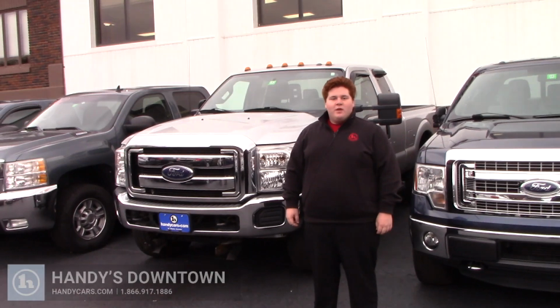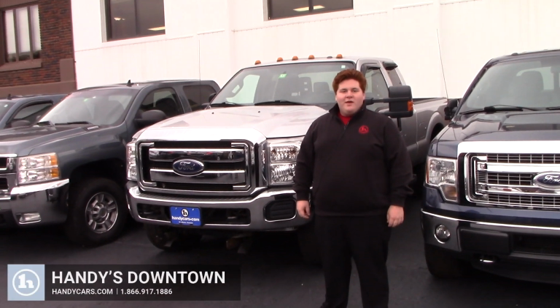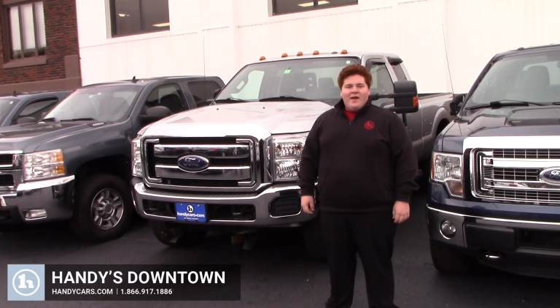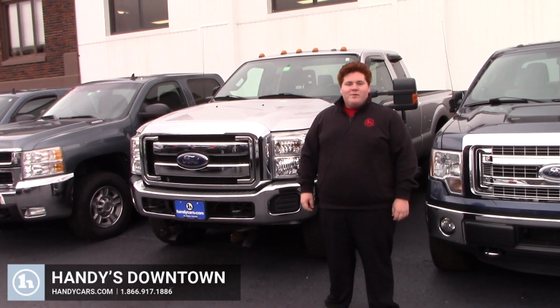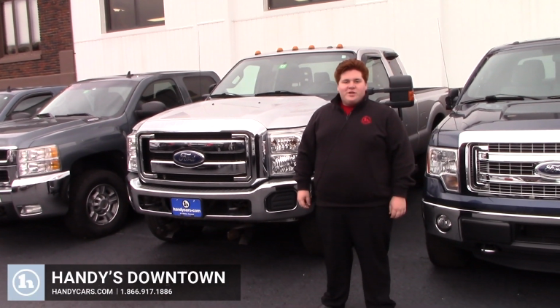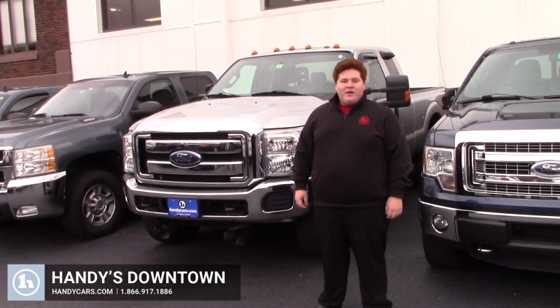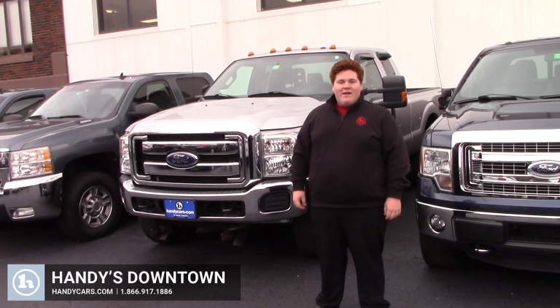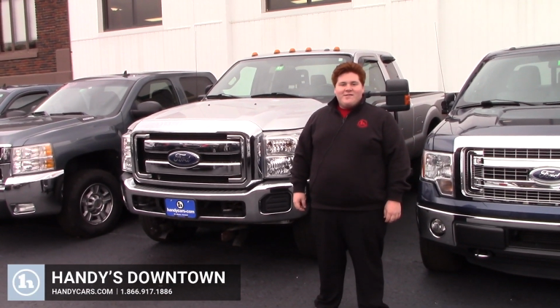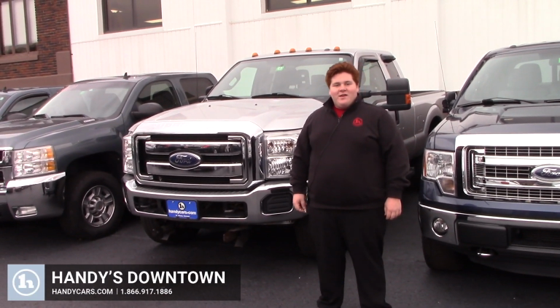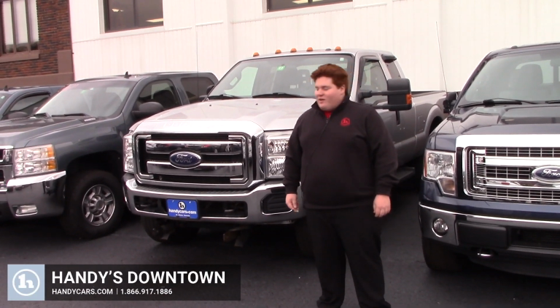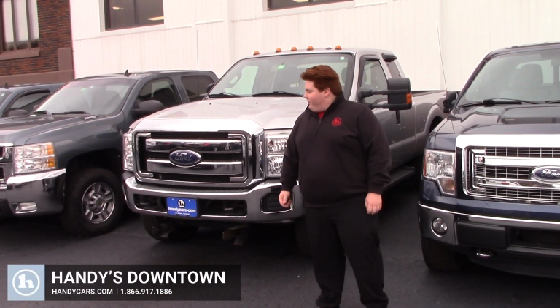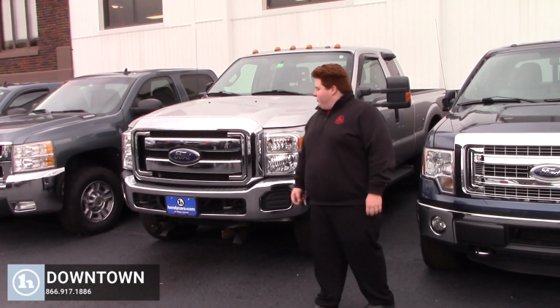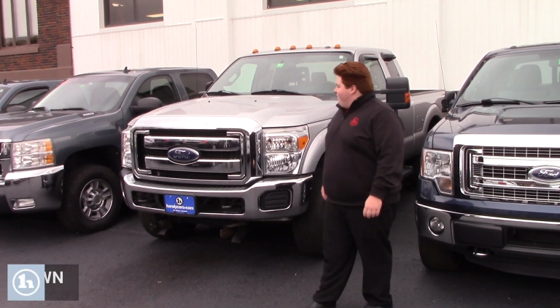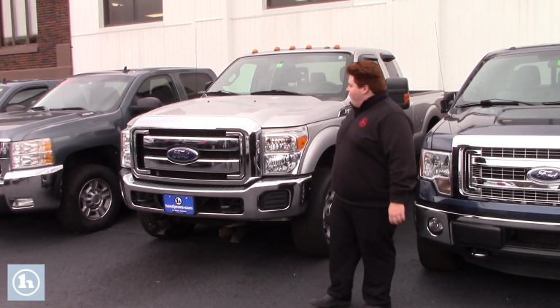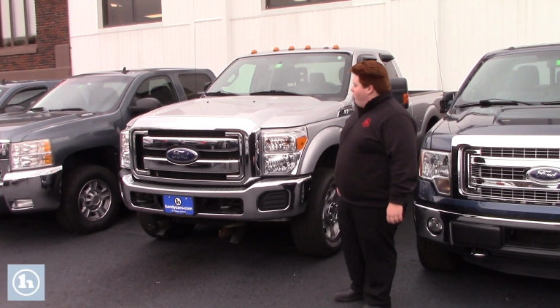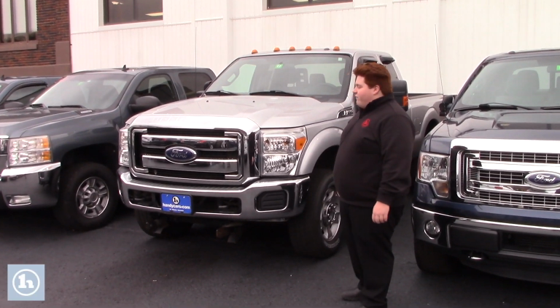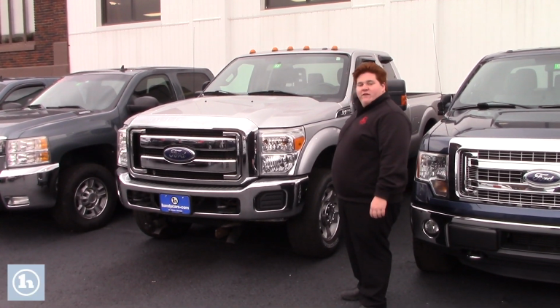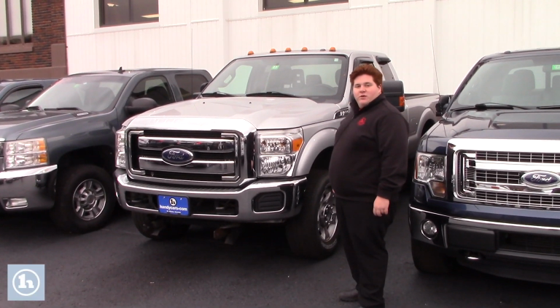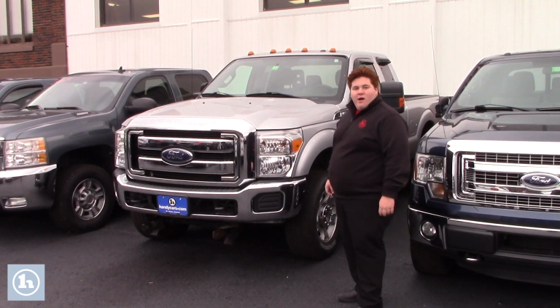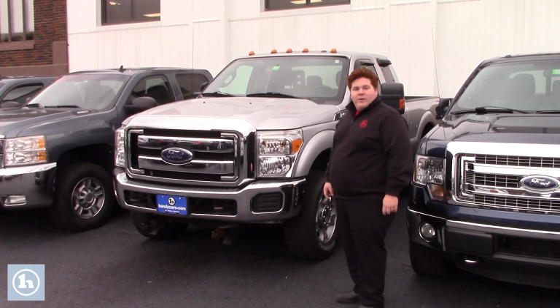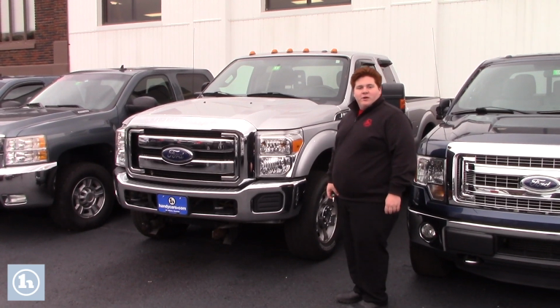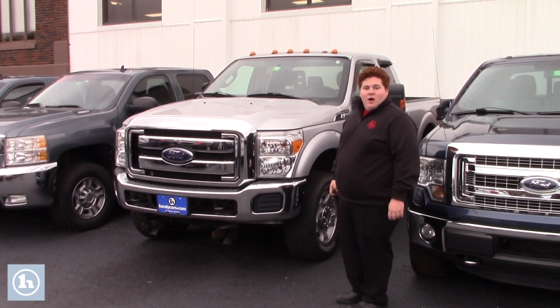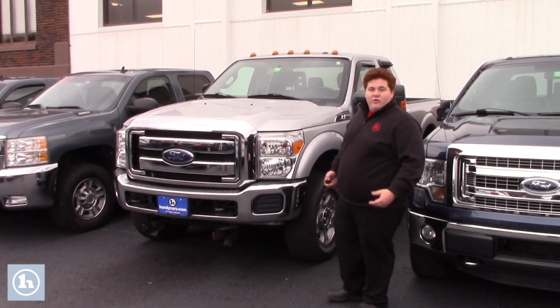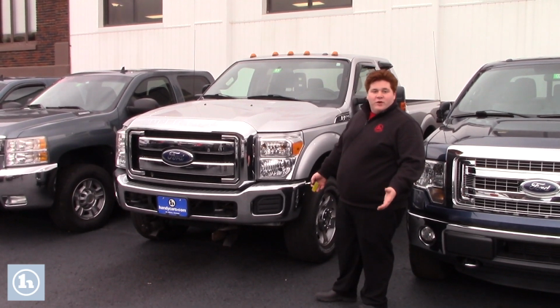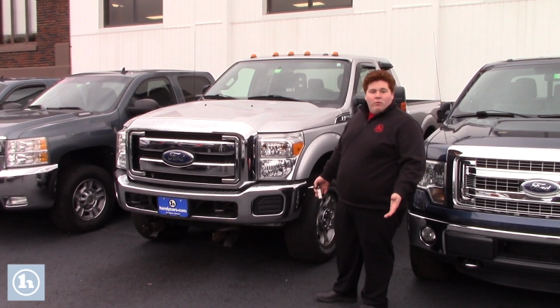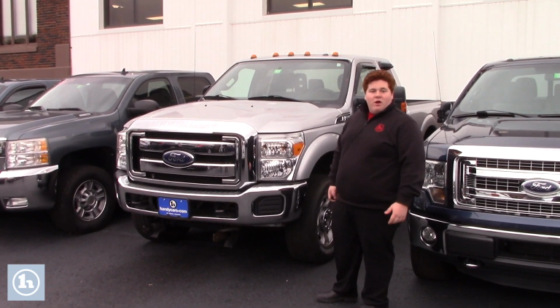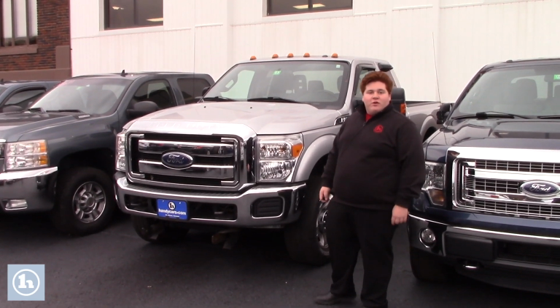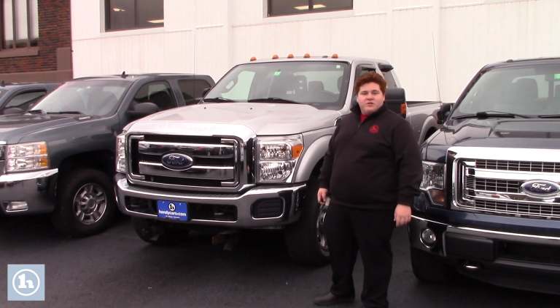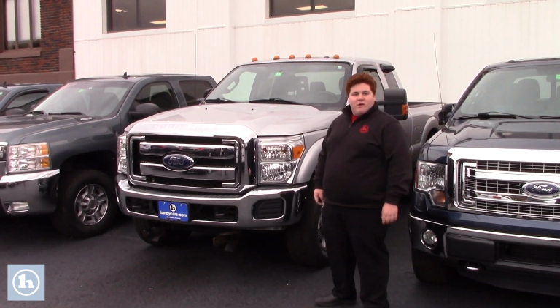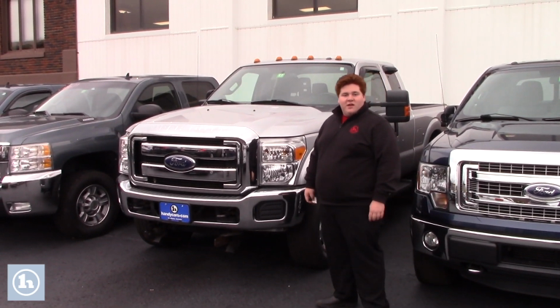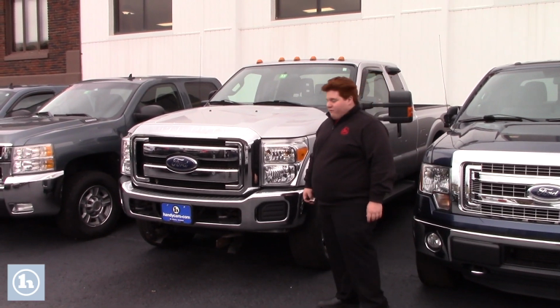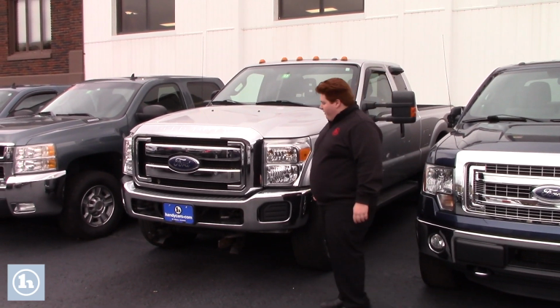Hey Adam, Dakota here at Handys. Today we're looking at the 2016 Ford F-350 you inquired about. If you just want to follow me around, I'll give you a quick visual presentation of the vehicle.